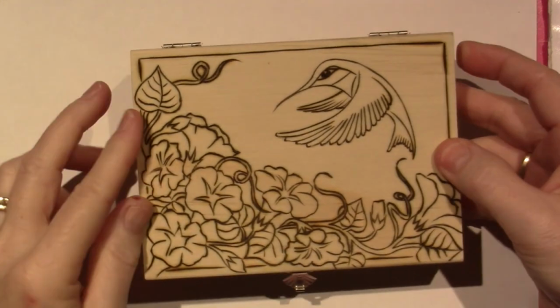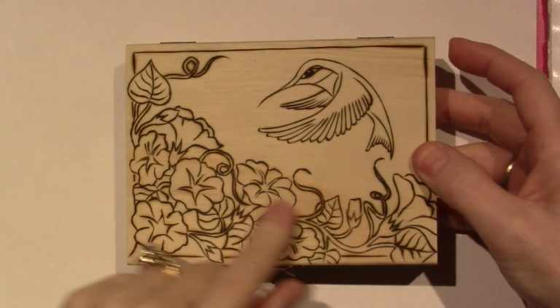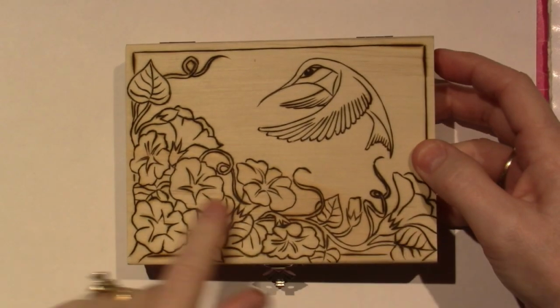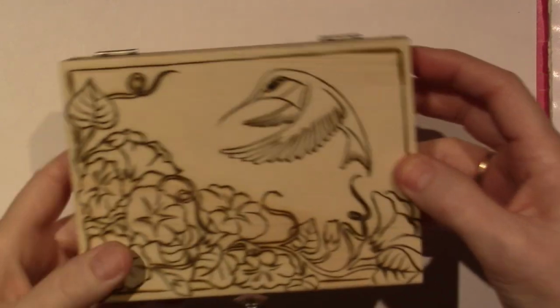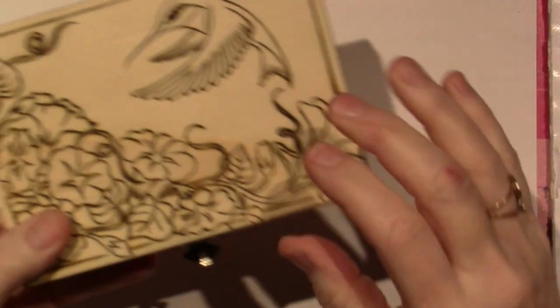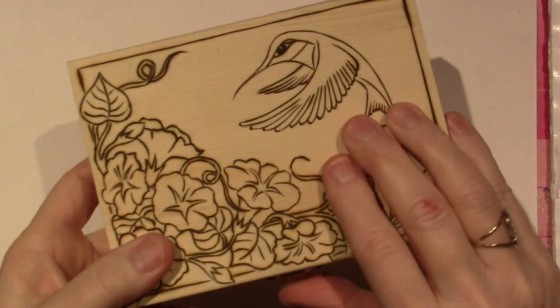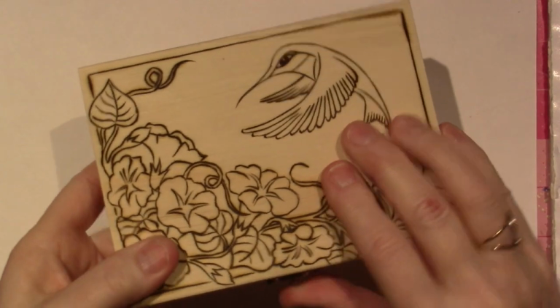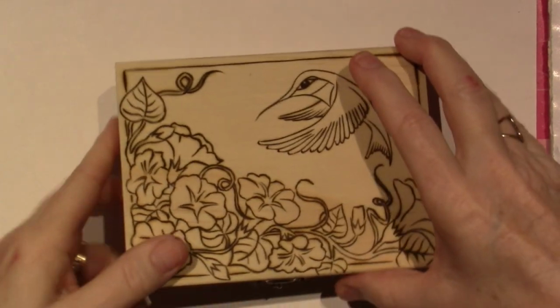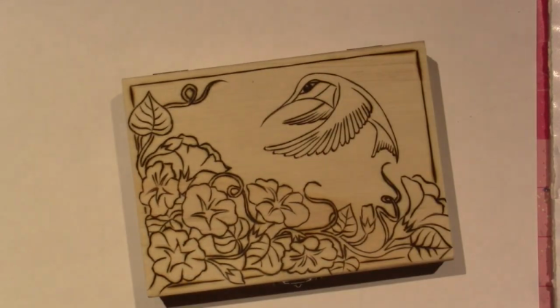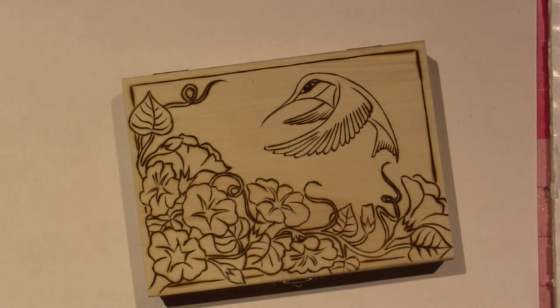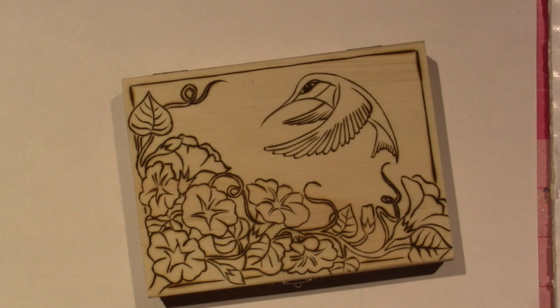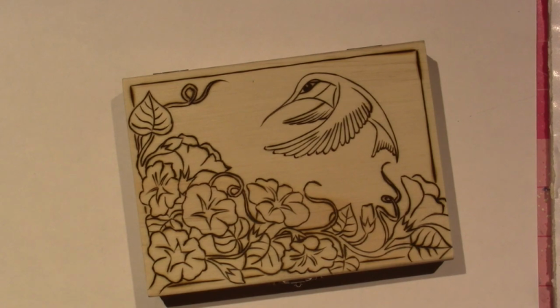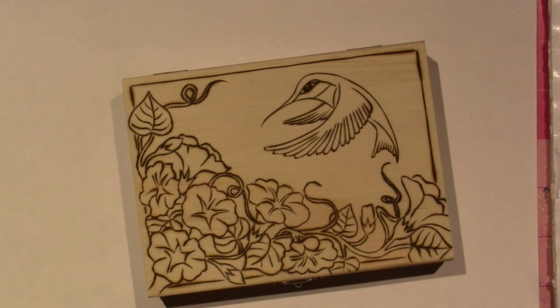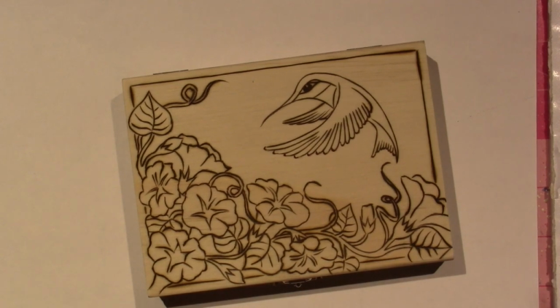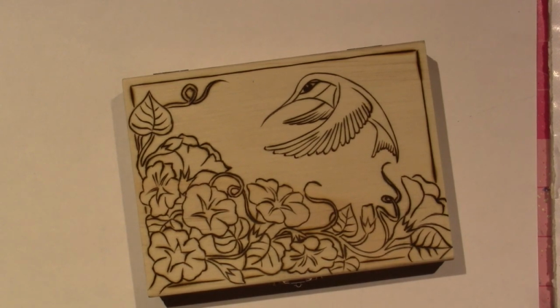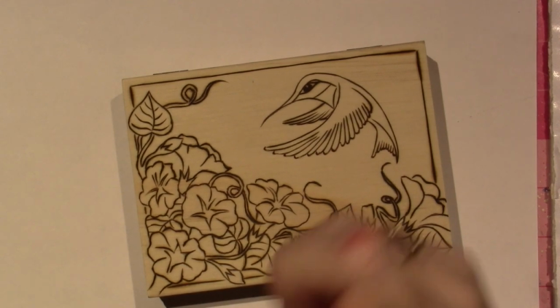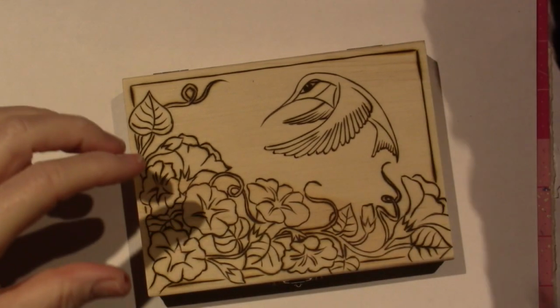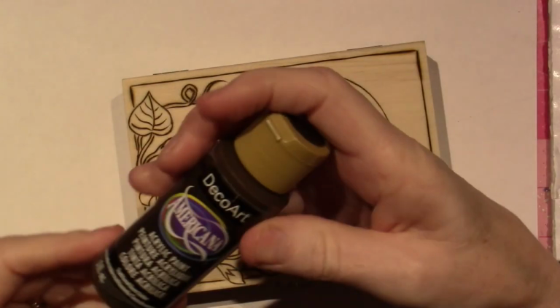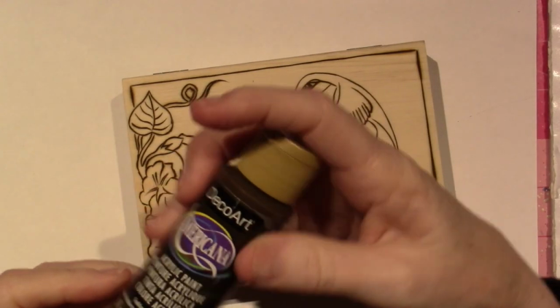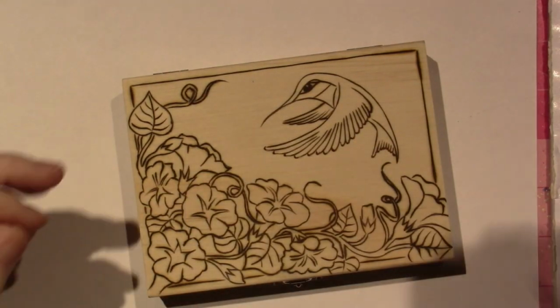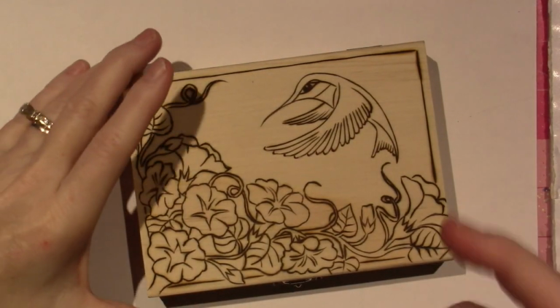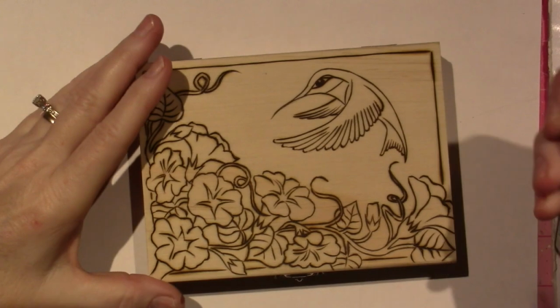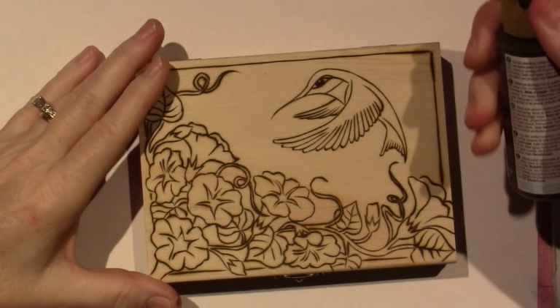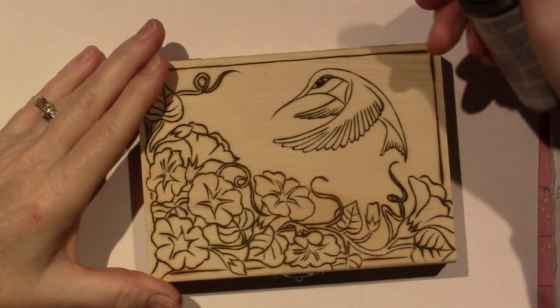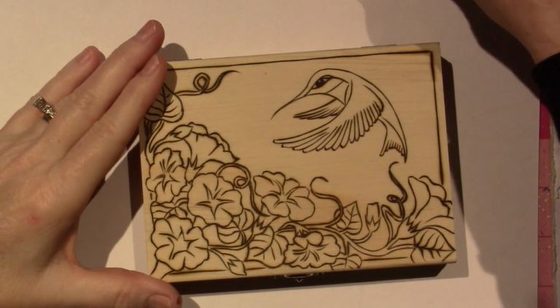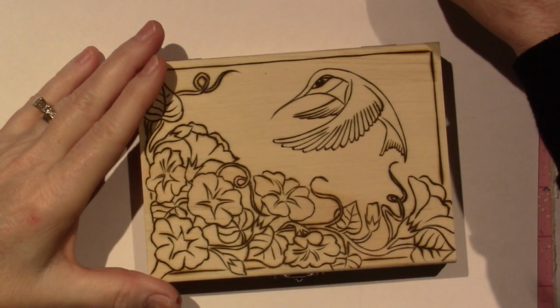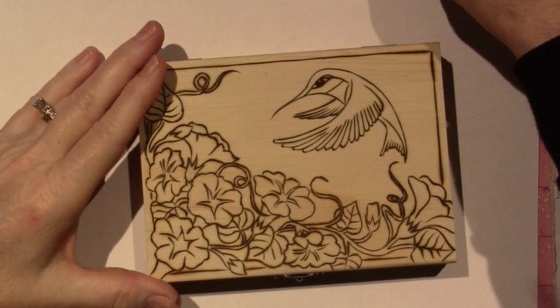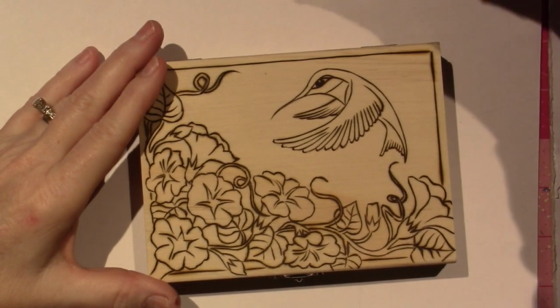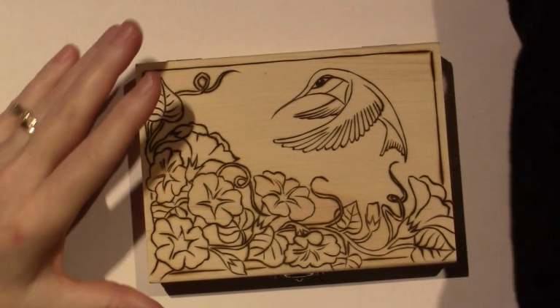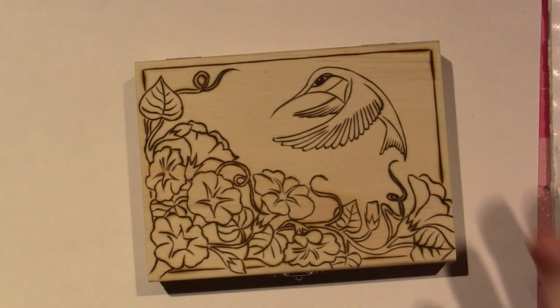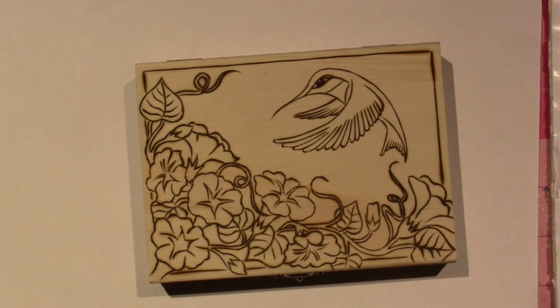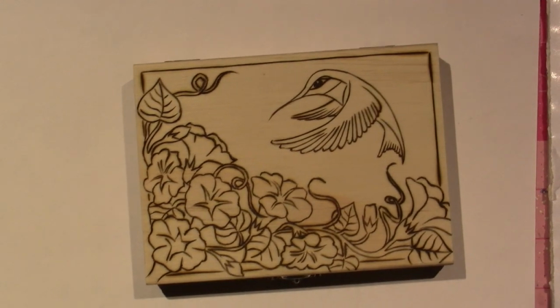I guess these are trumpet flowers — I've been Googling. I'm very tempted to add color to this one, but I'm going to start with brown. I'm just going to use some burnt umber, and I don't have my brushes. I'll be right back.